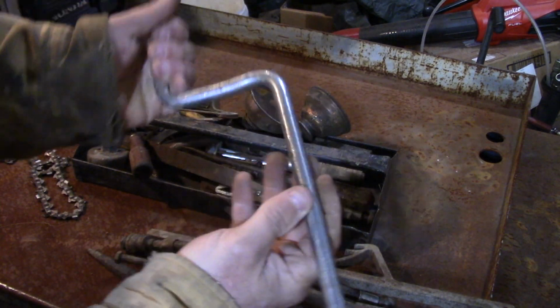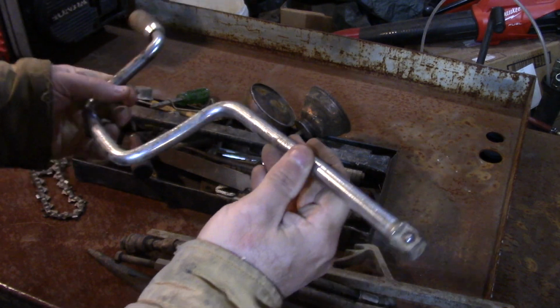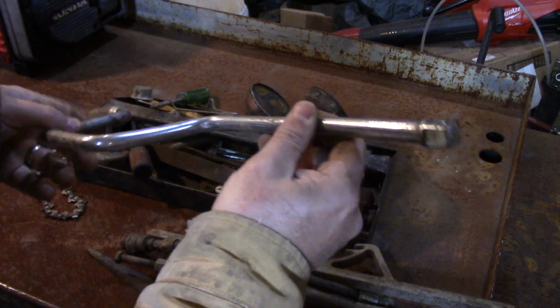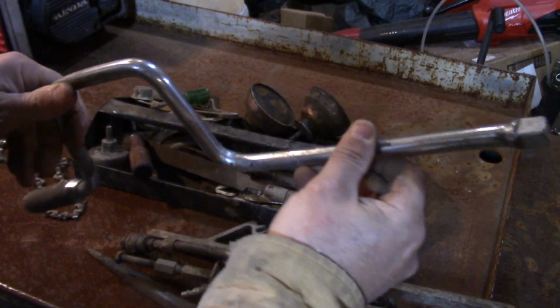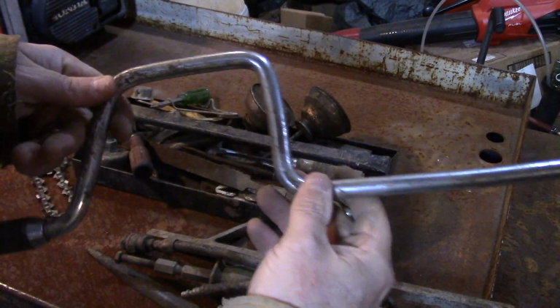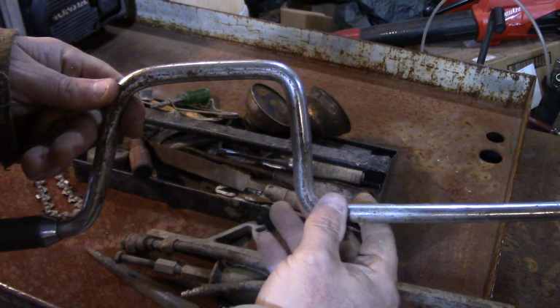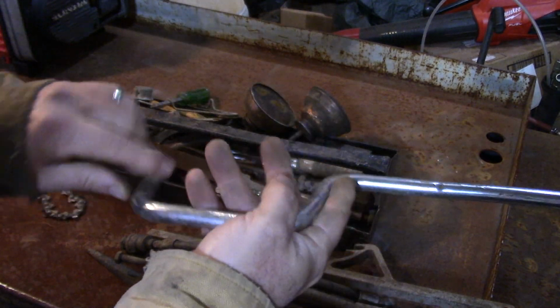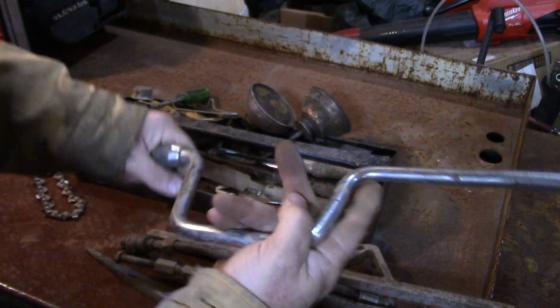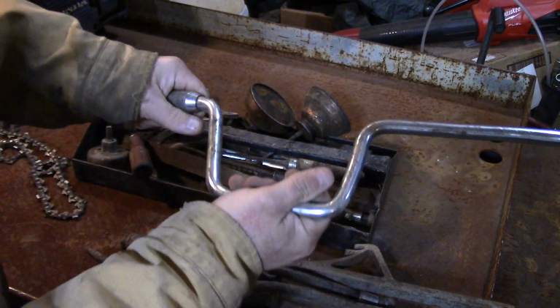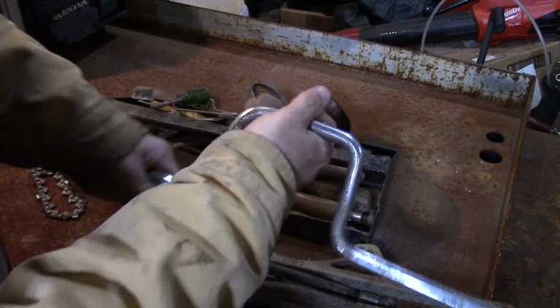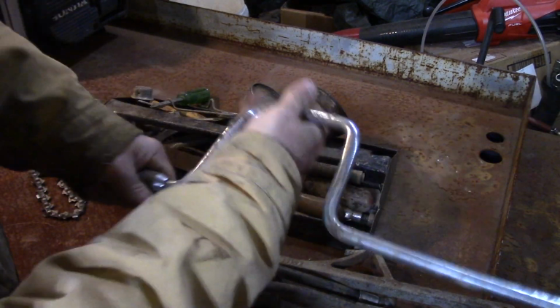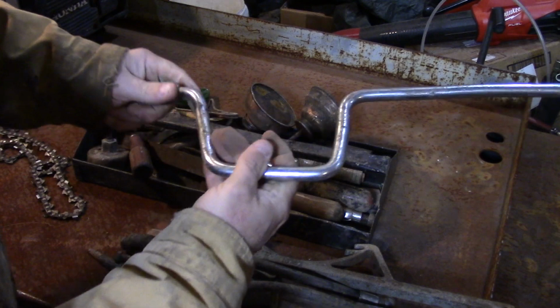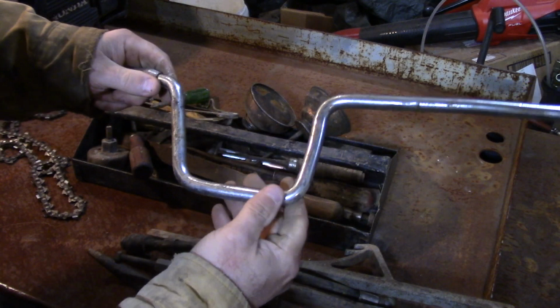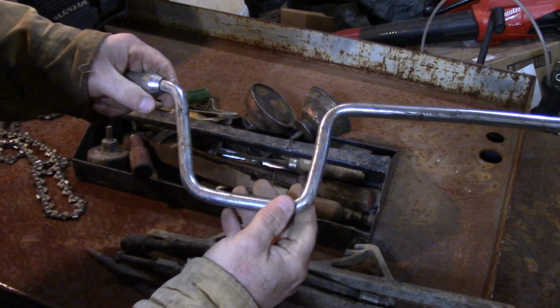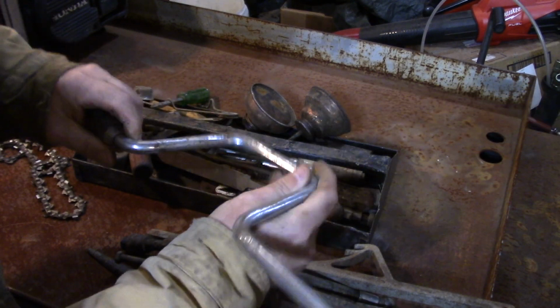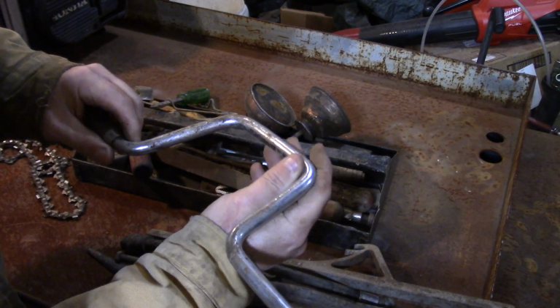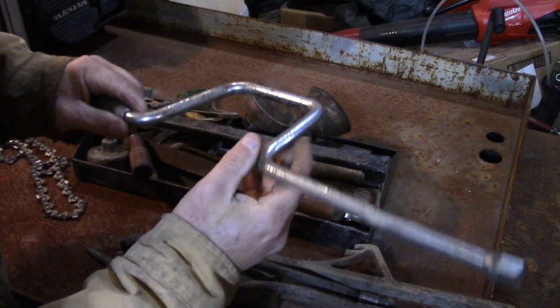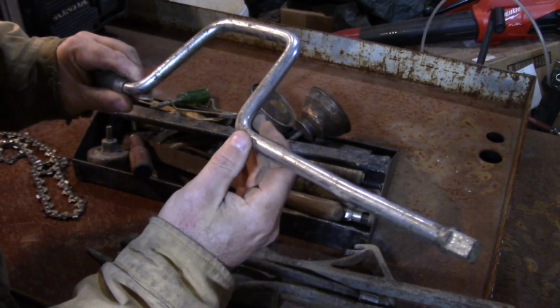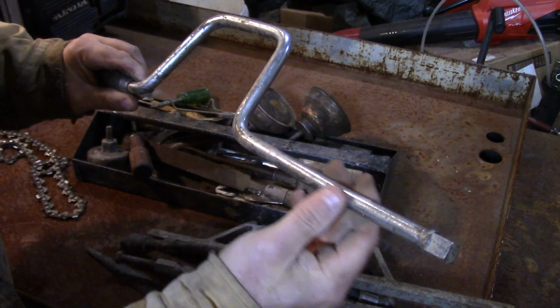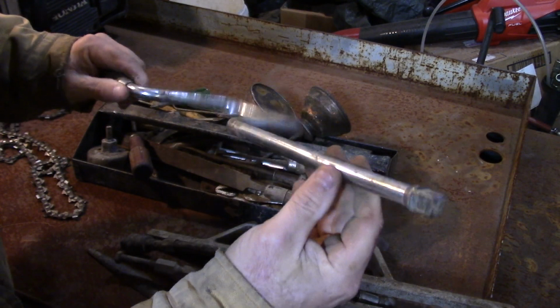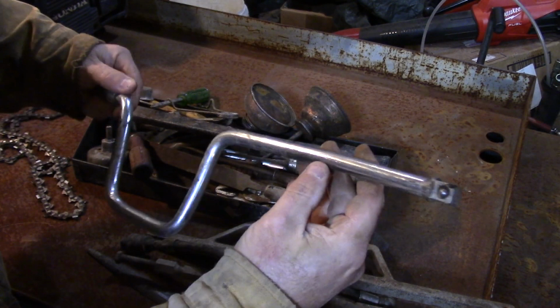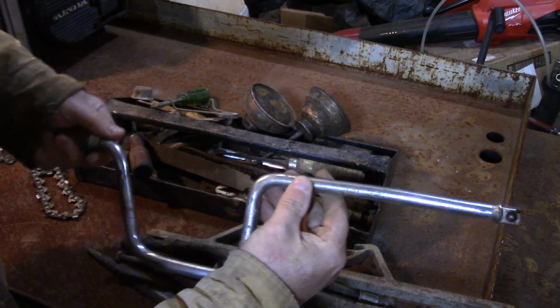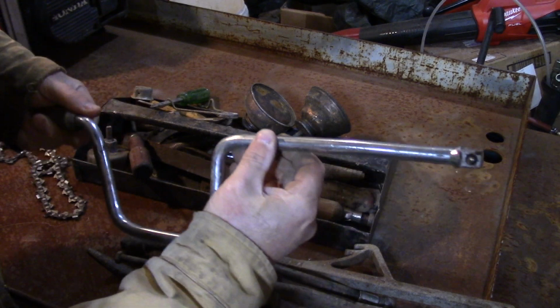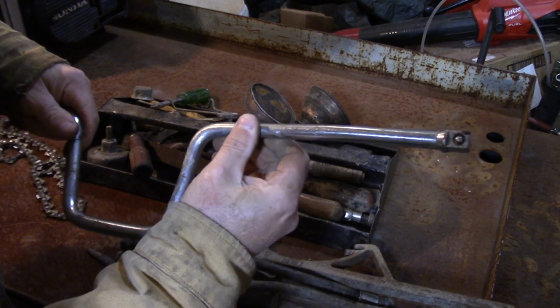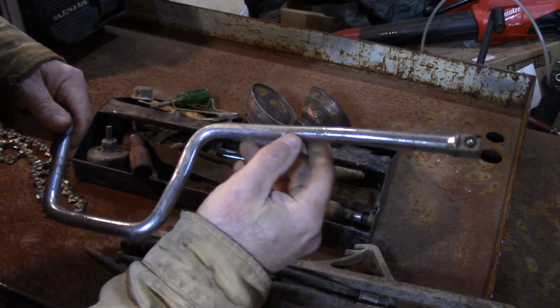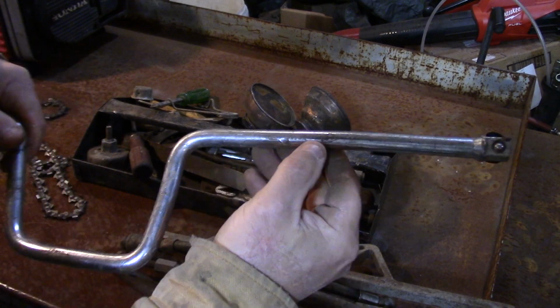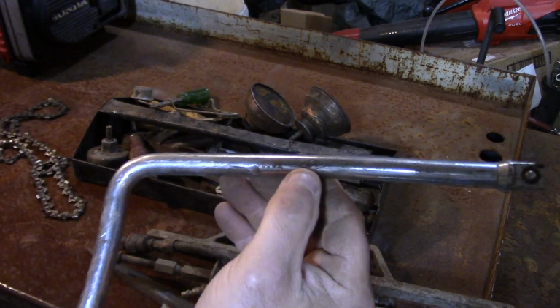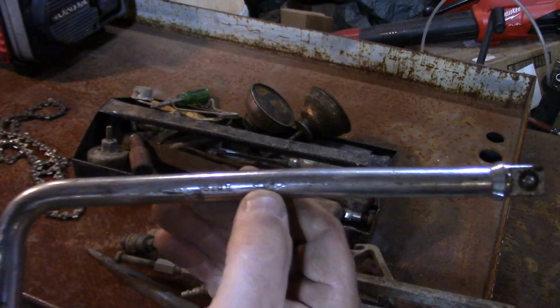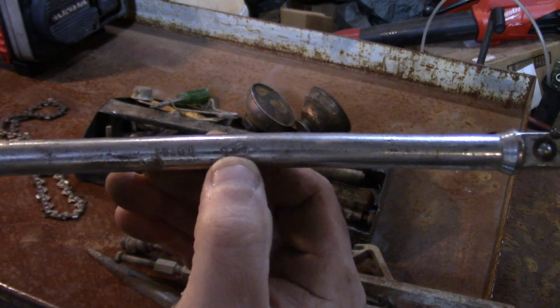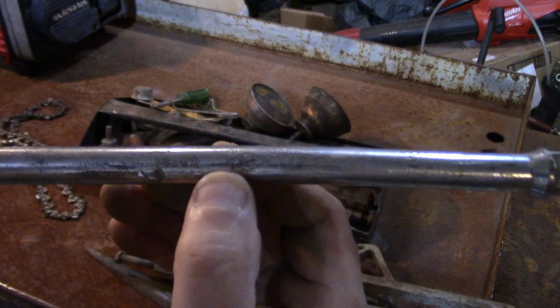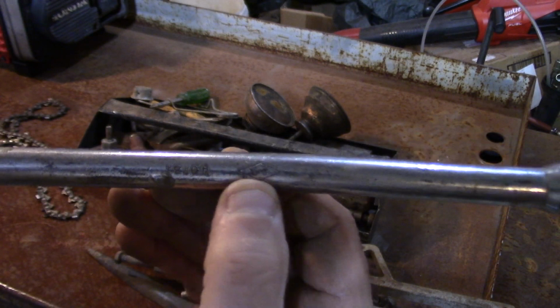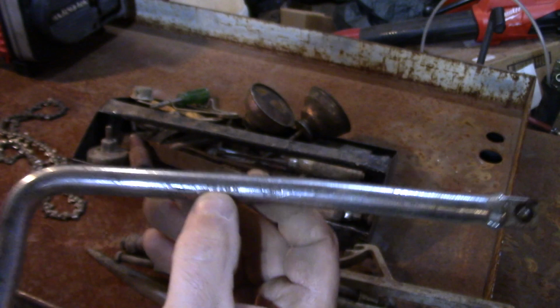This is a speed wrench, half inch, and it does turn. Why someone would throw it out I don't know — it's slightly bent. And look here, this one's an SK Tools.